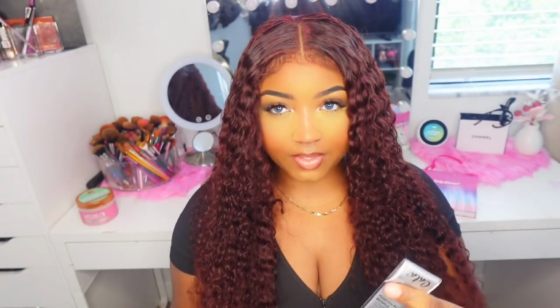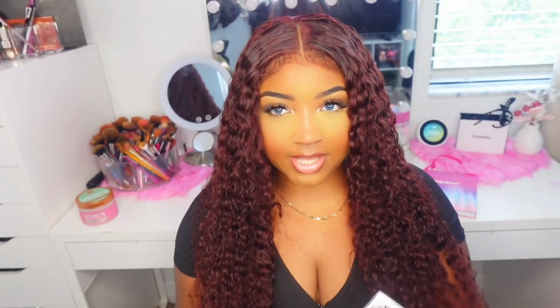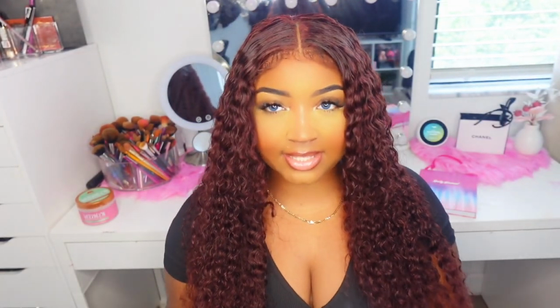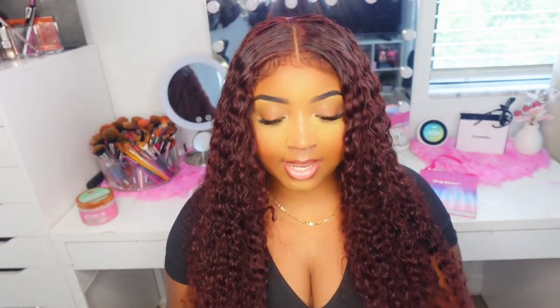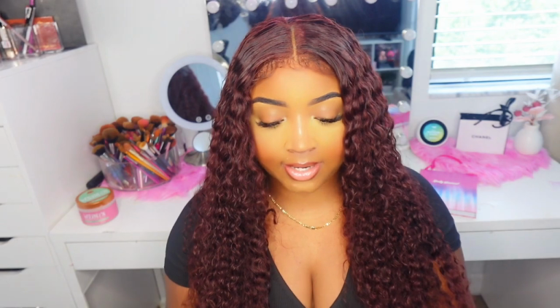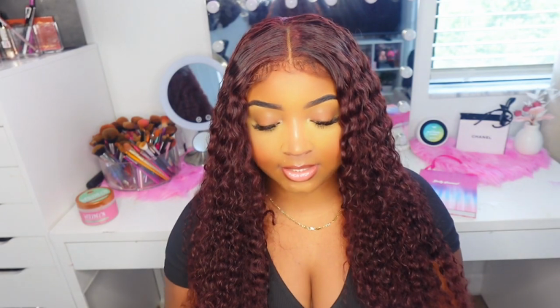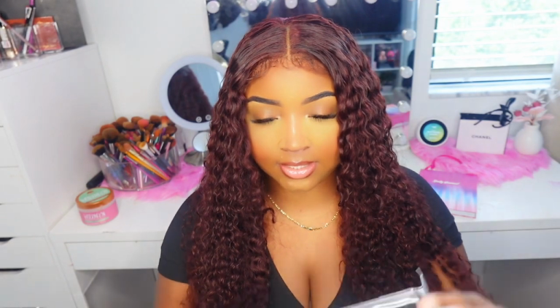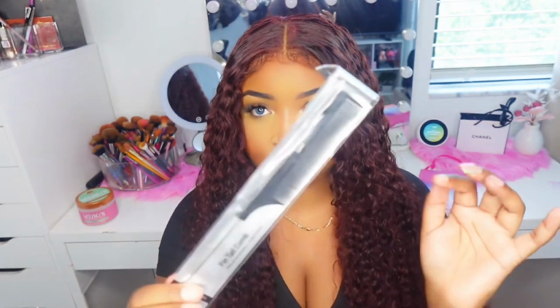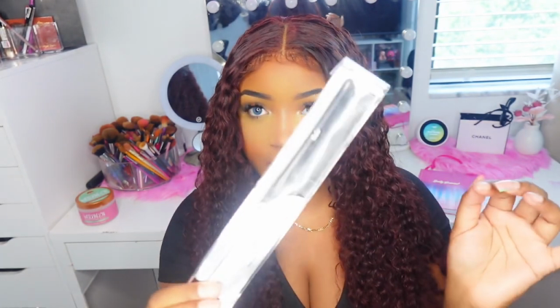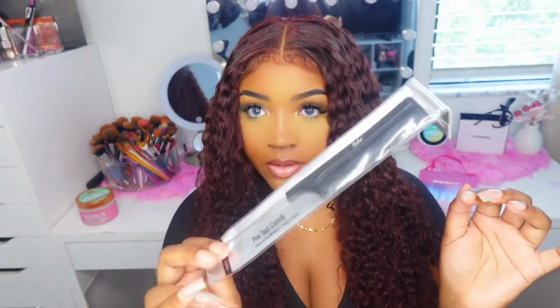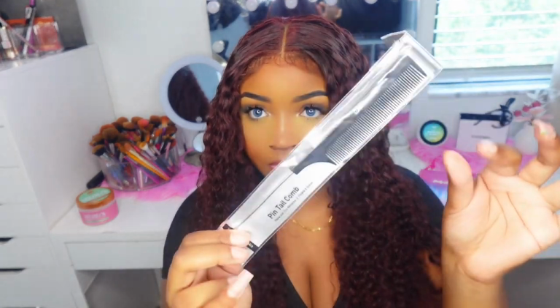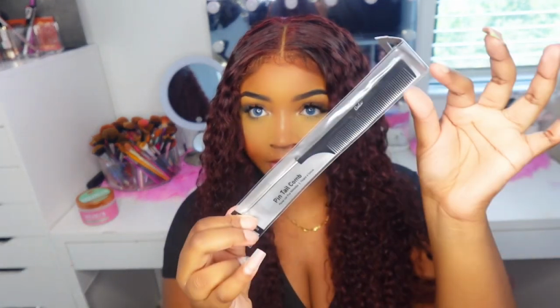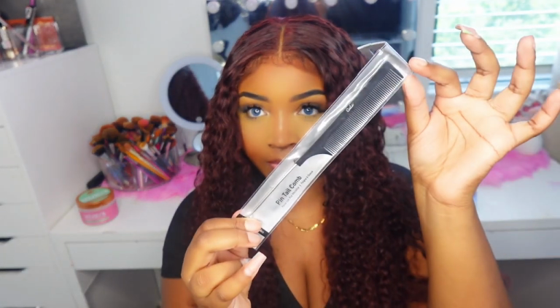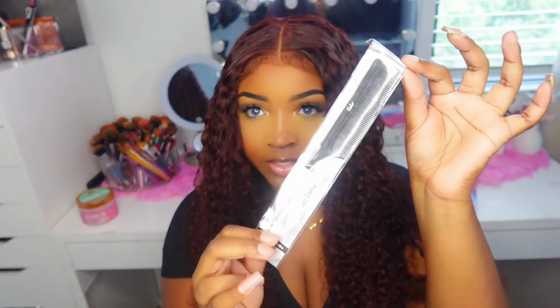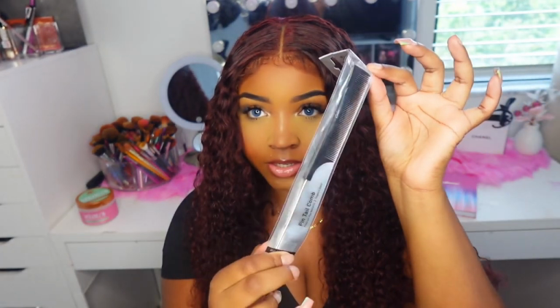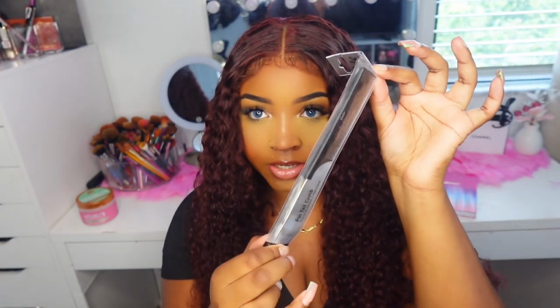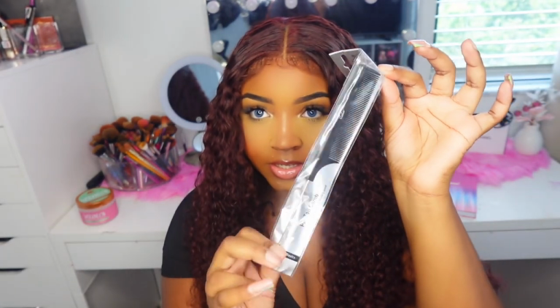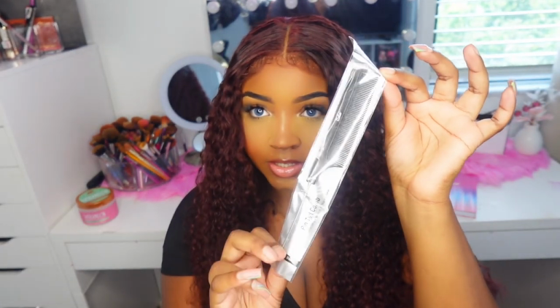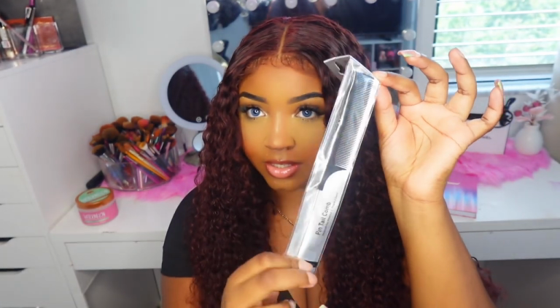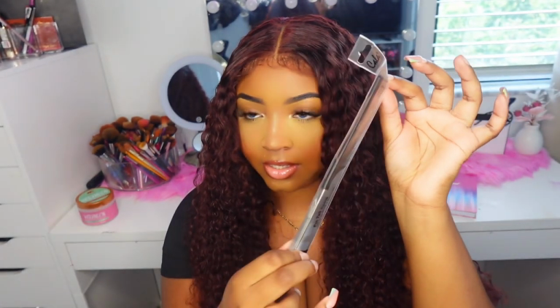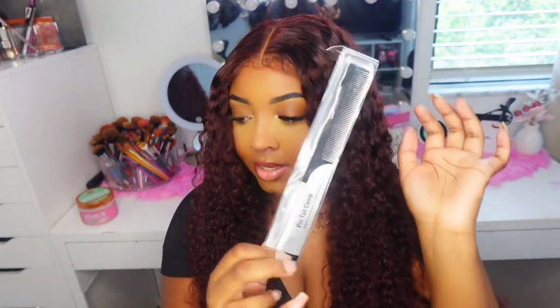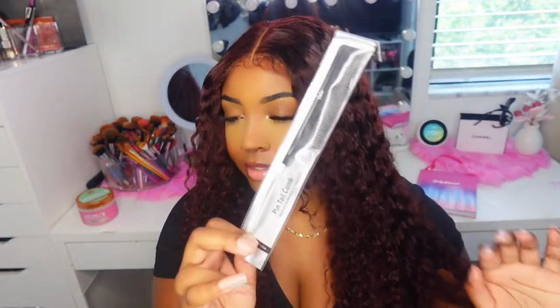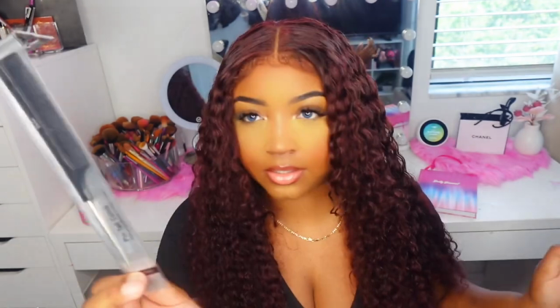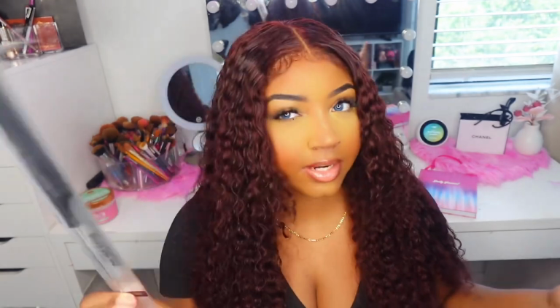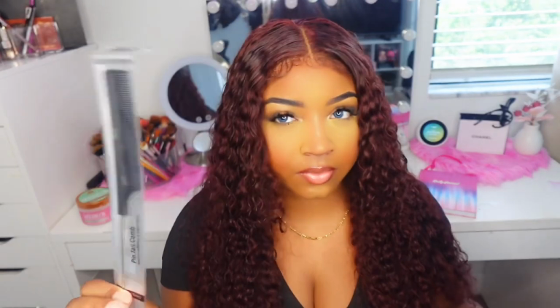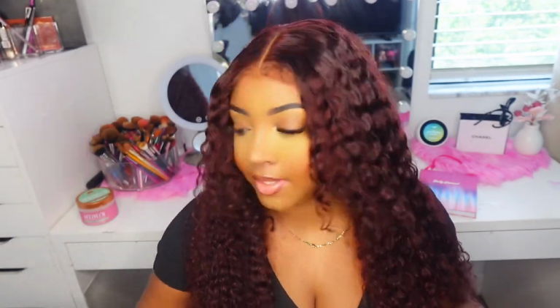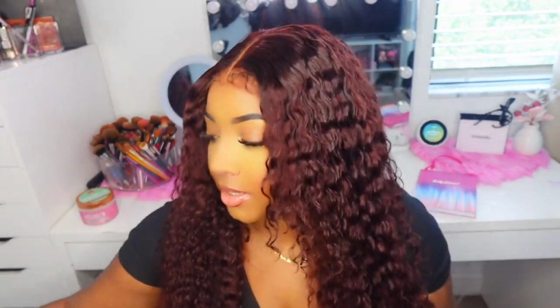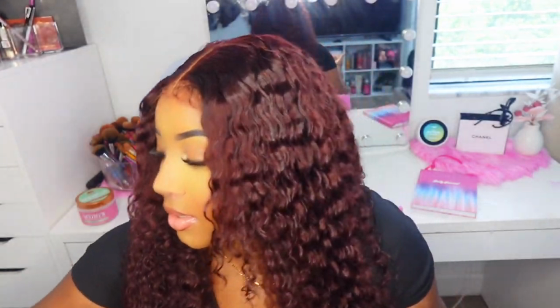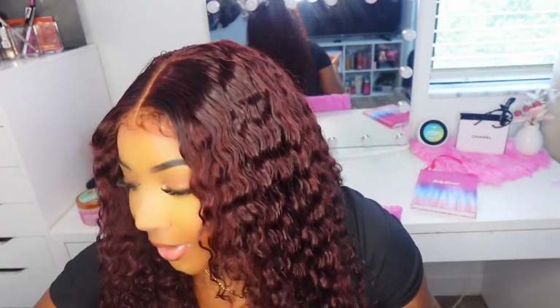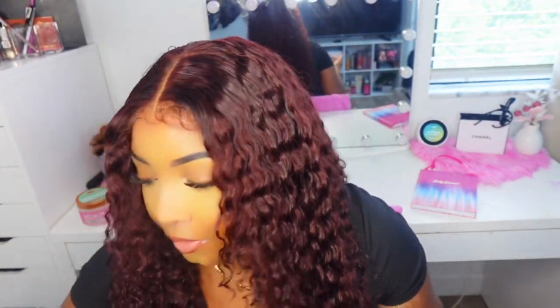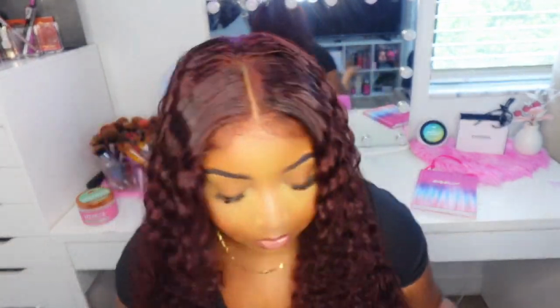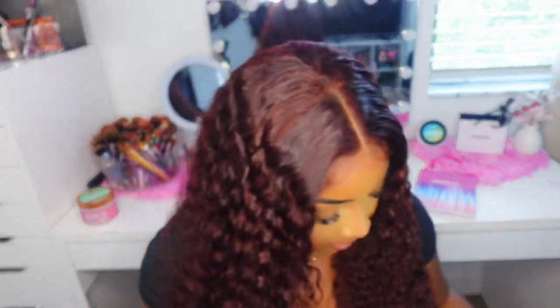The next thing I got is just this comb — again, $1. I can never go wrong with these; I always lose them.